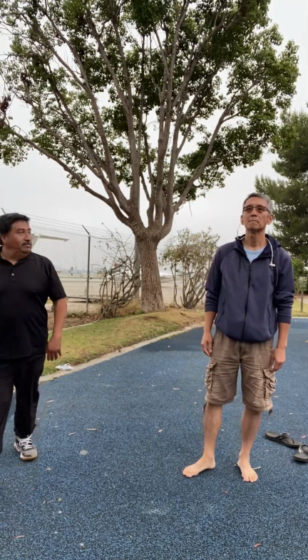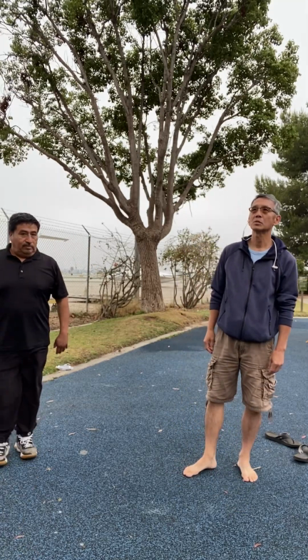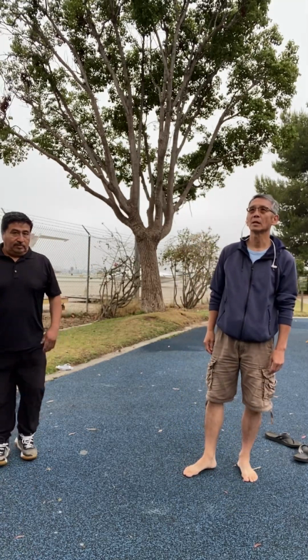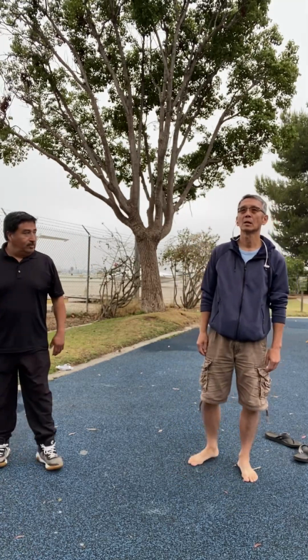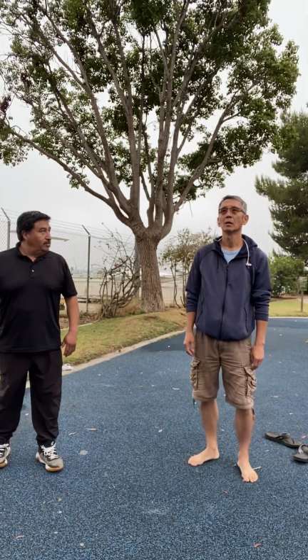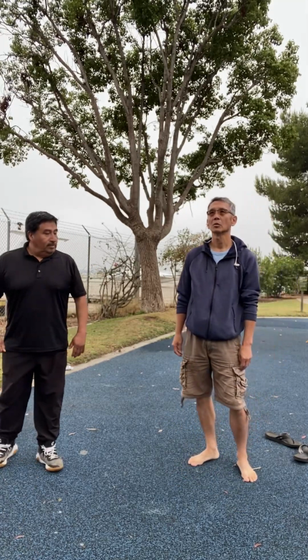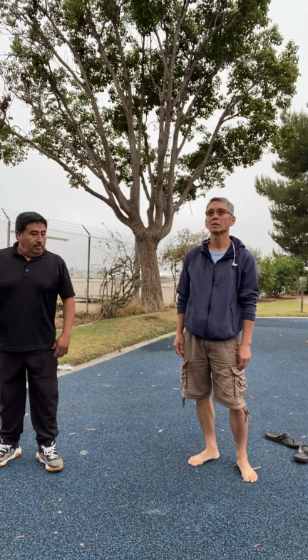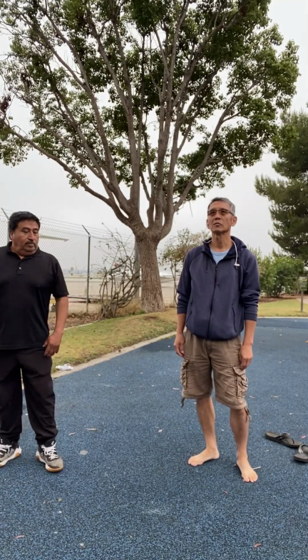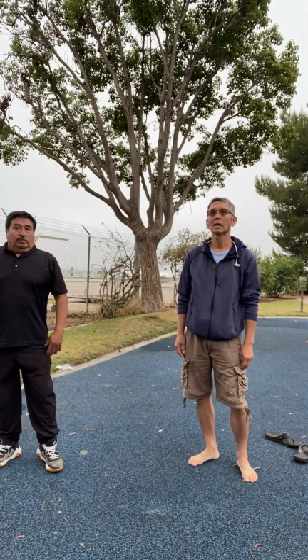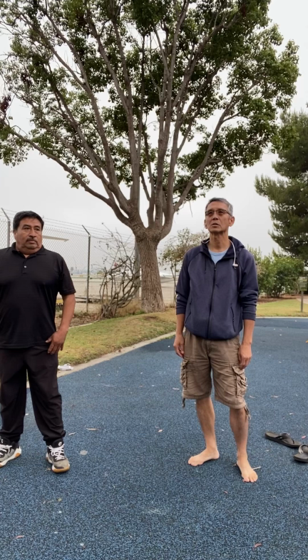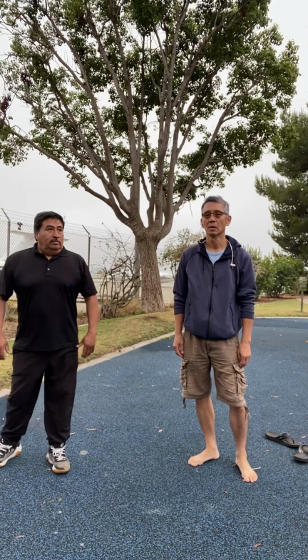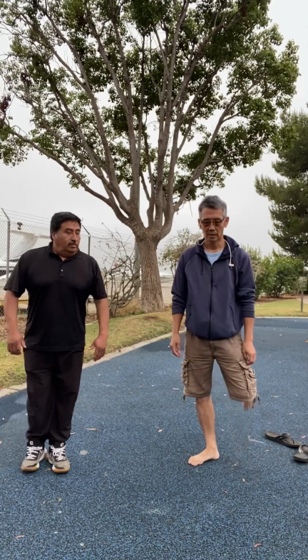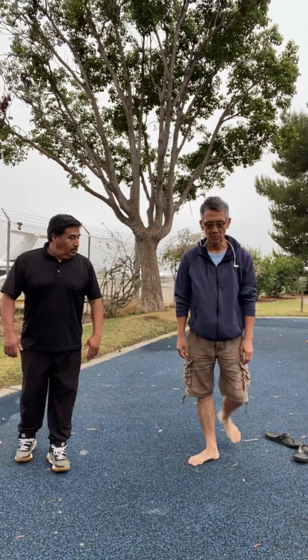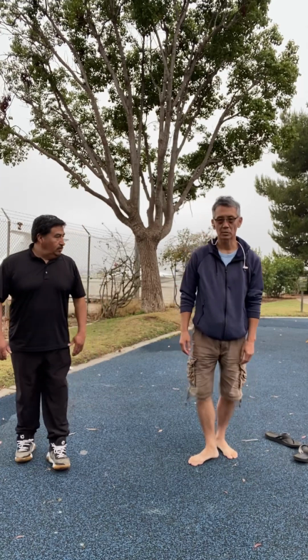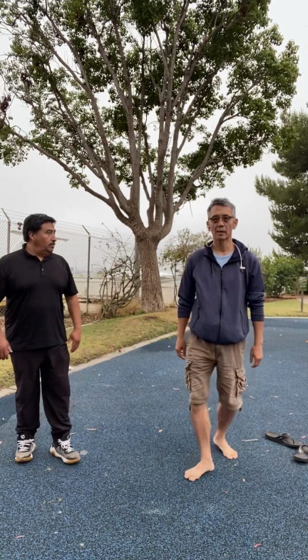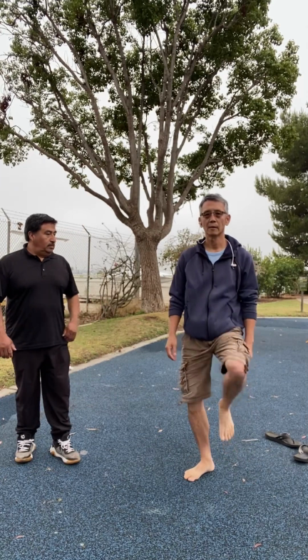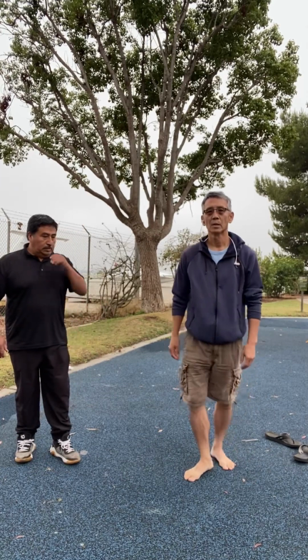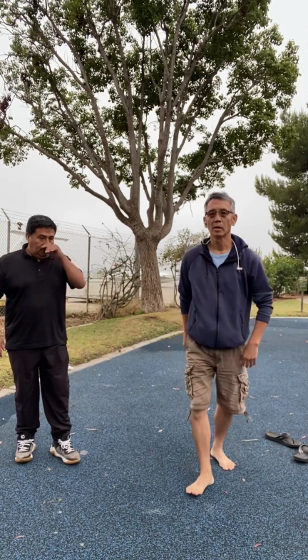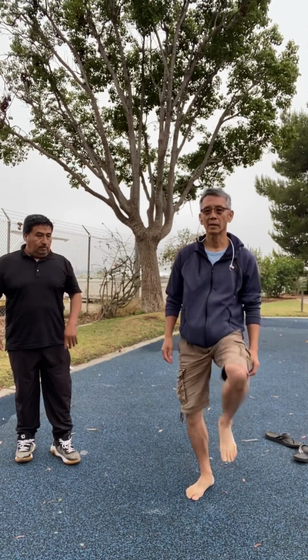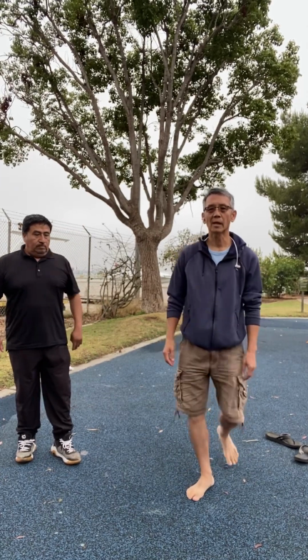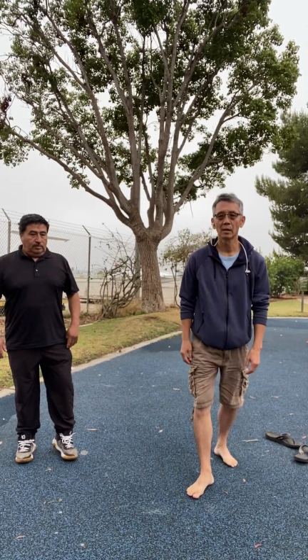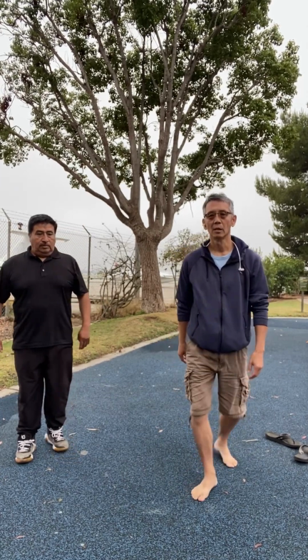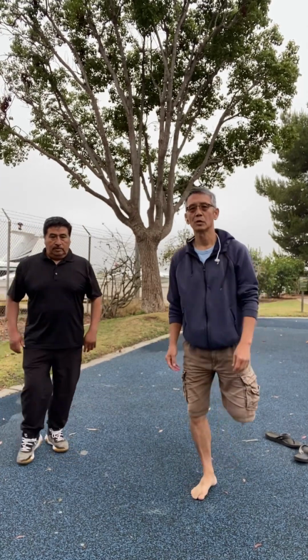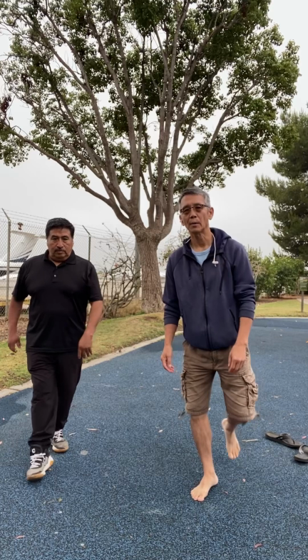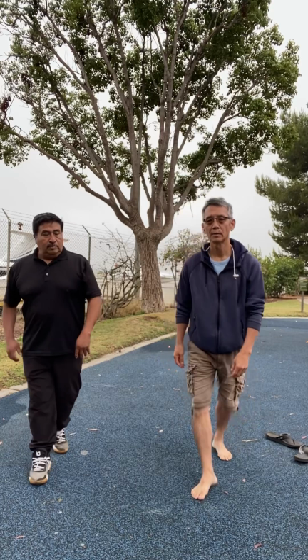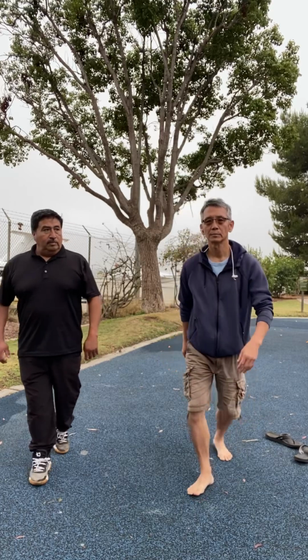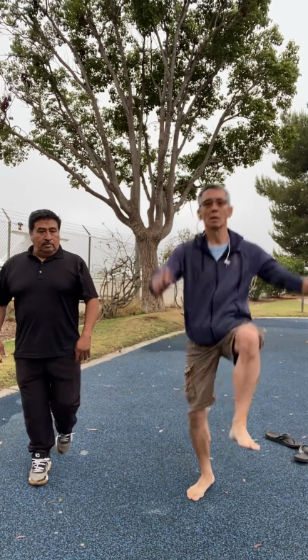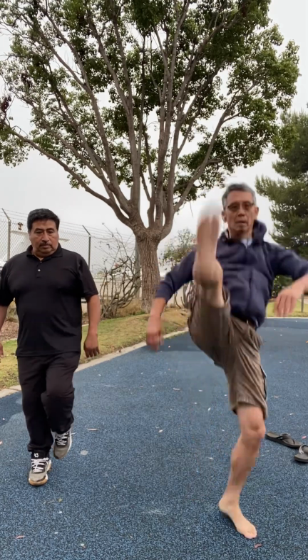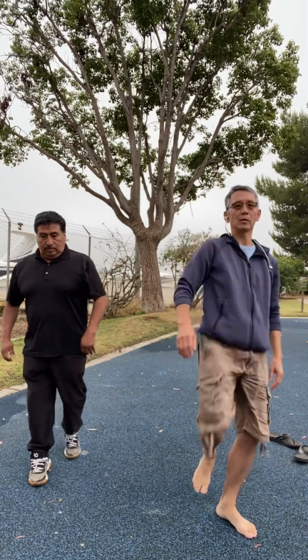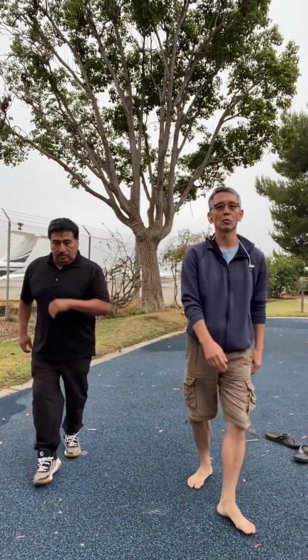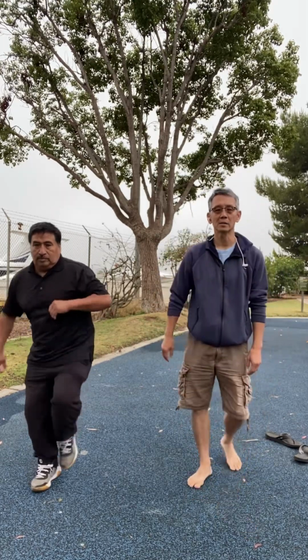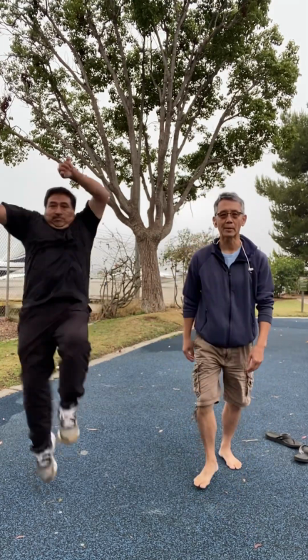You can see — so those are the different kicks. And then jump kicks: you use your left leg, you jump up, and you do a right snap kick.